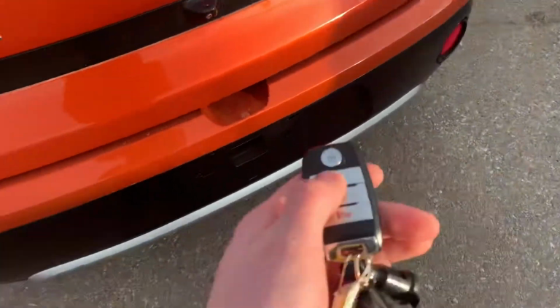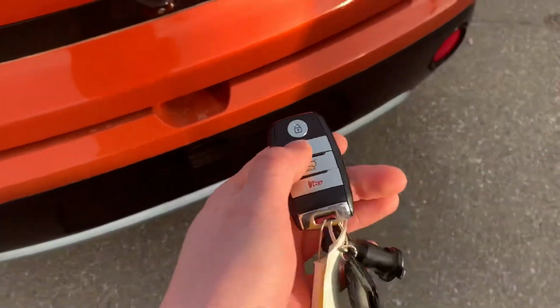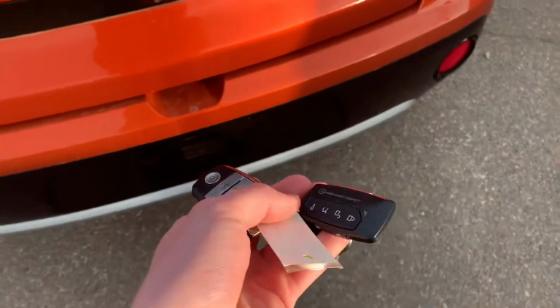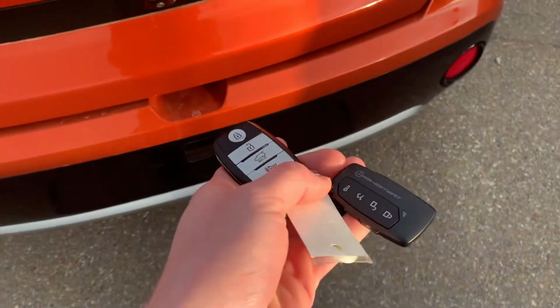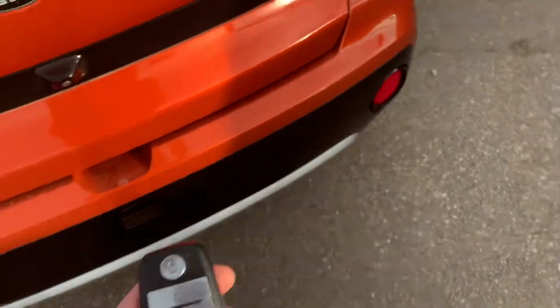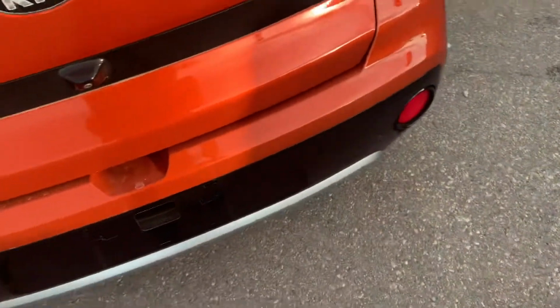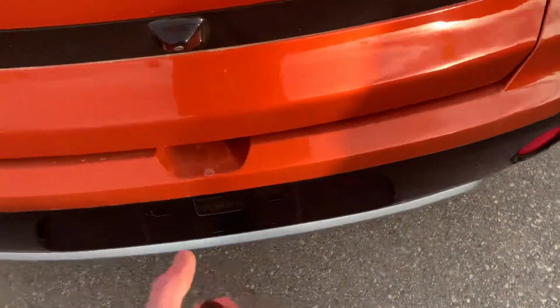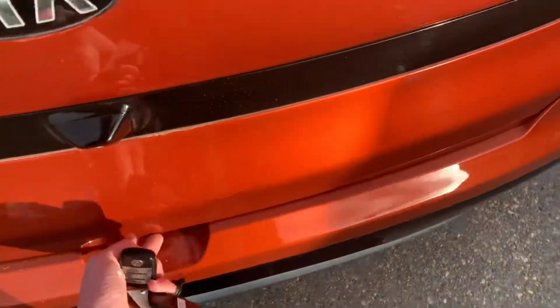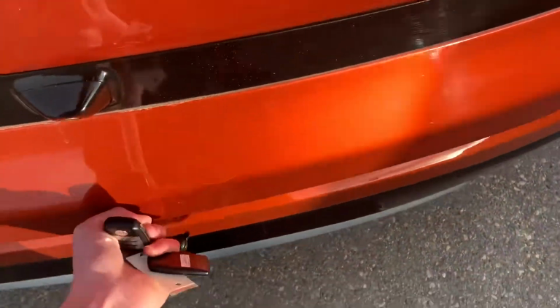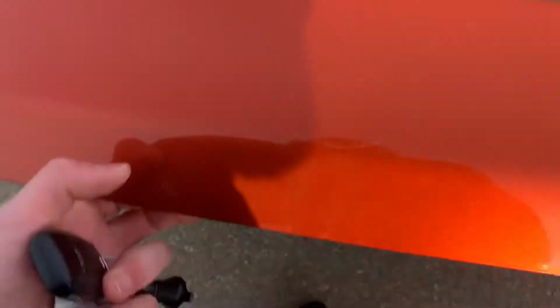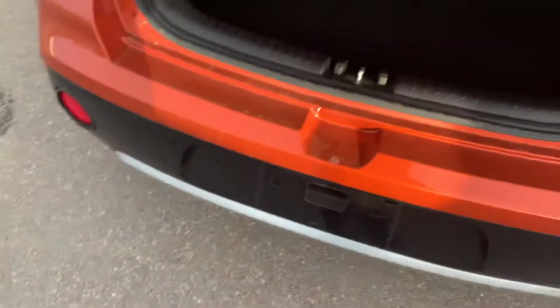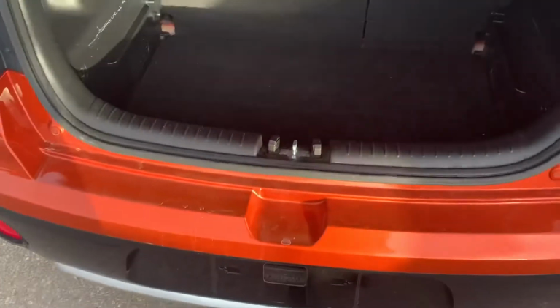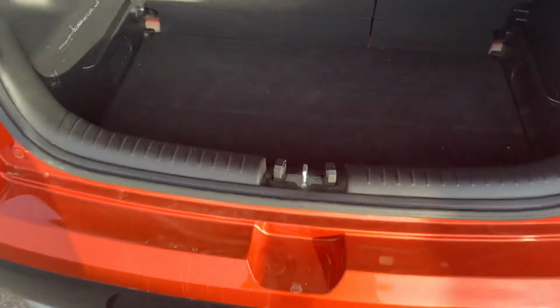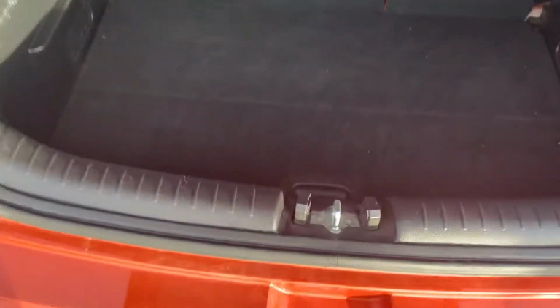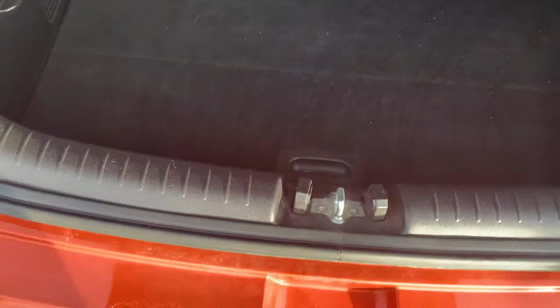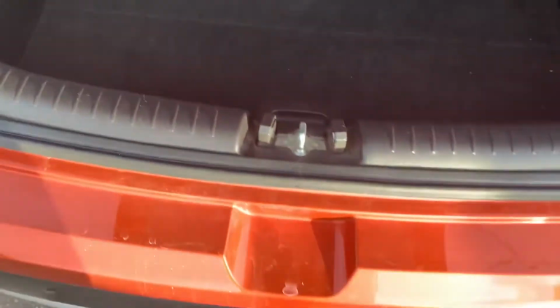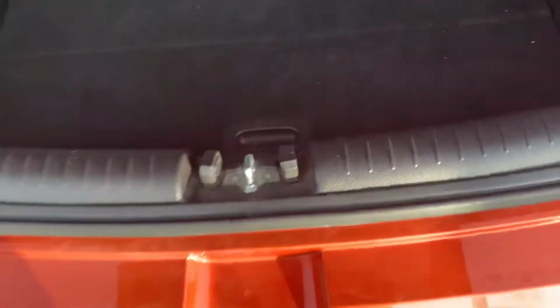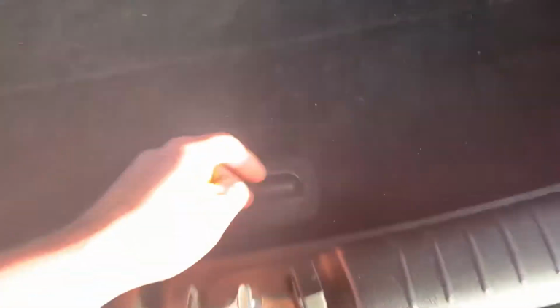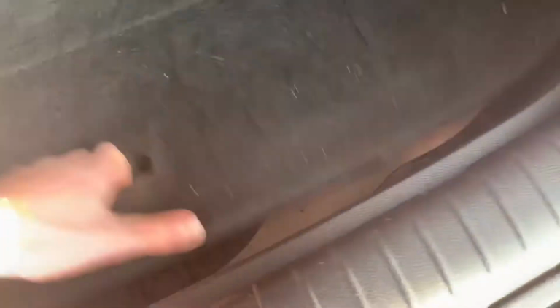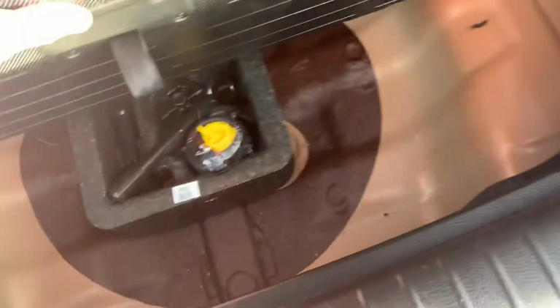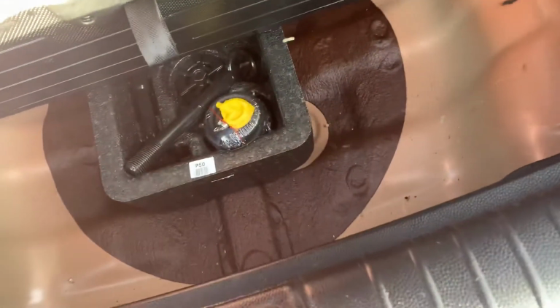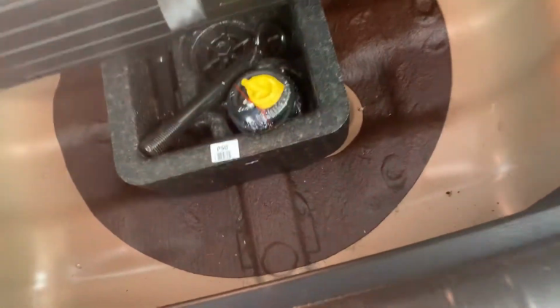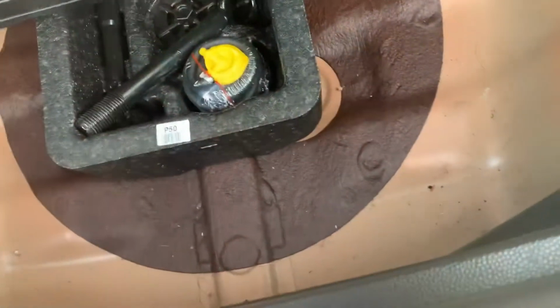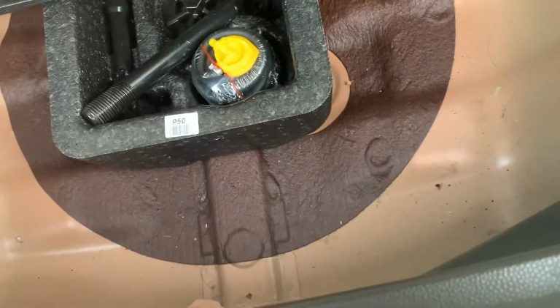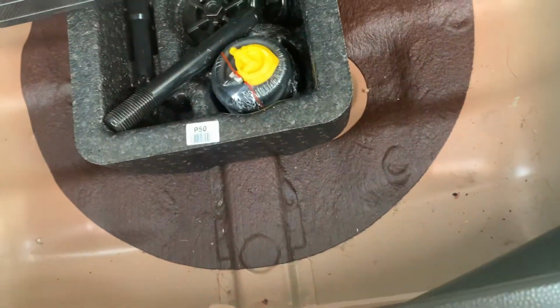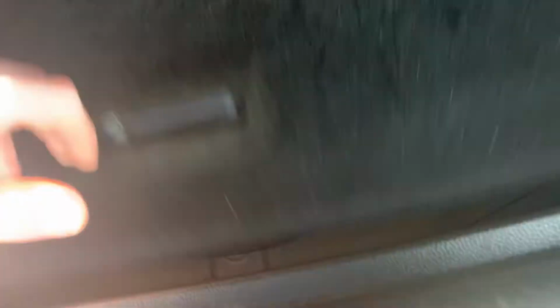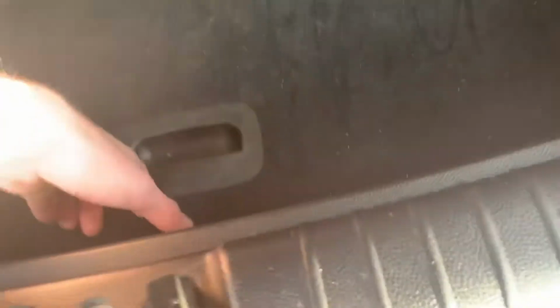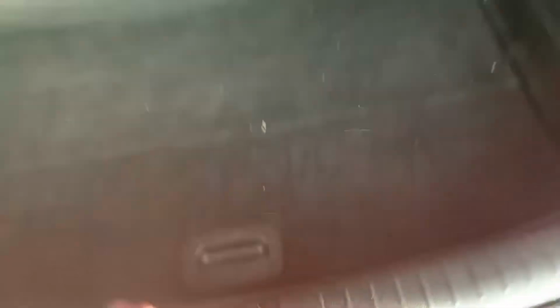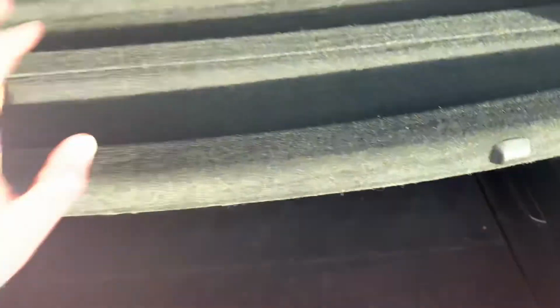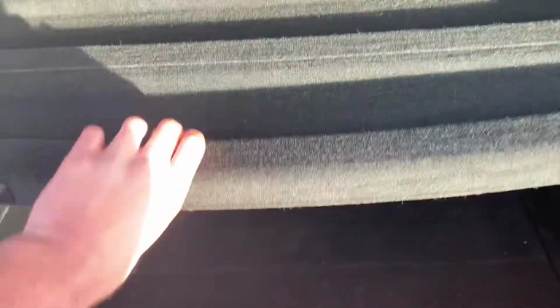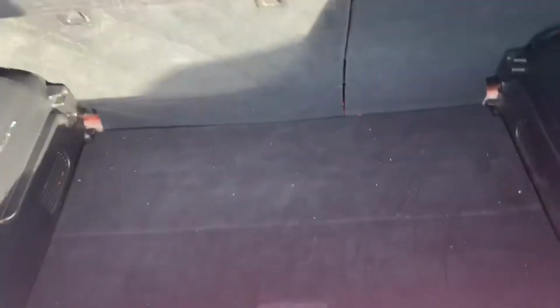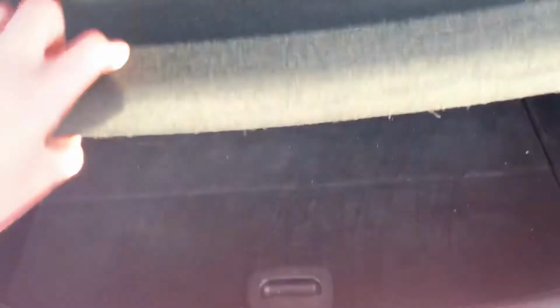We have keyless entry as well as command start. Lots of space back here in the Soul. We've got a little bit of extra cargo space underneath here as well as a cargo shade up top.